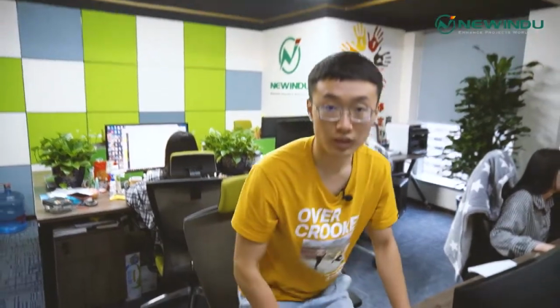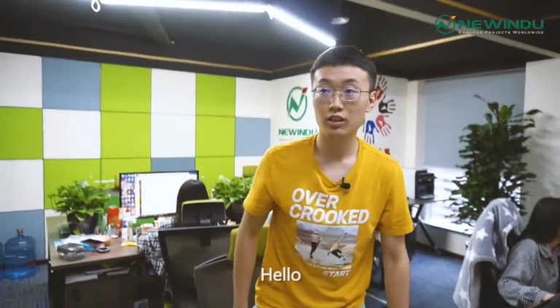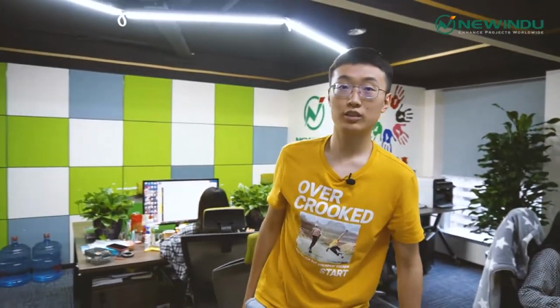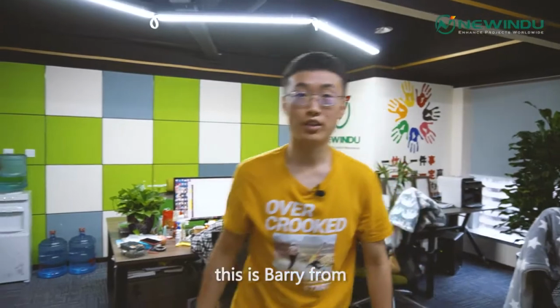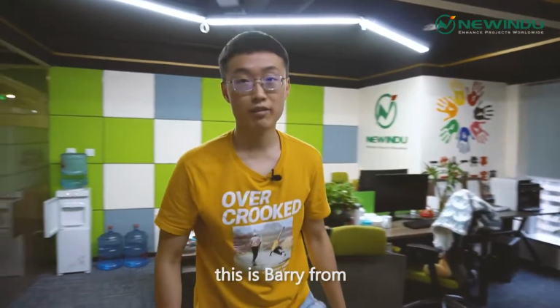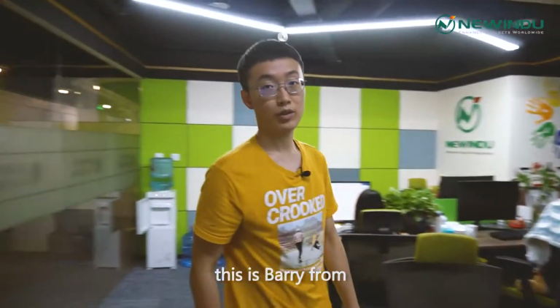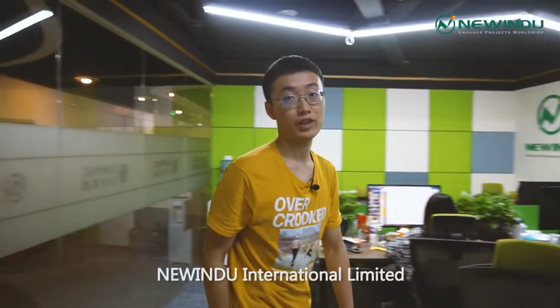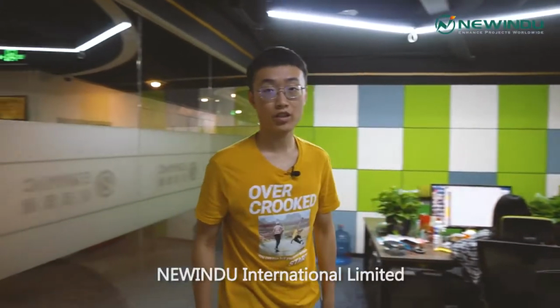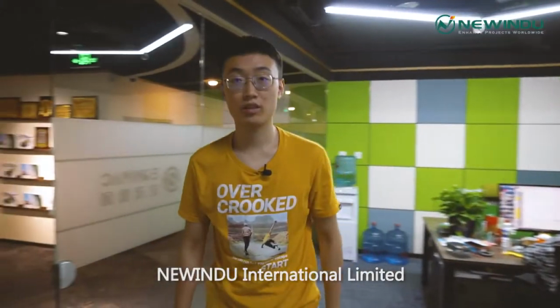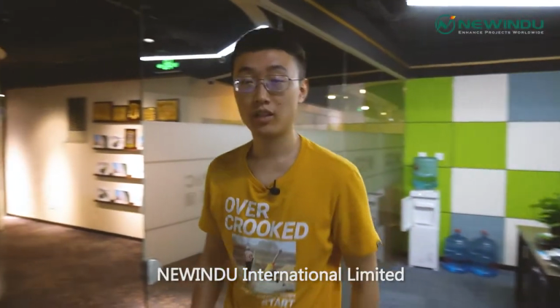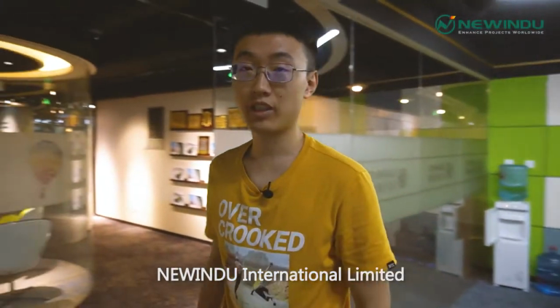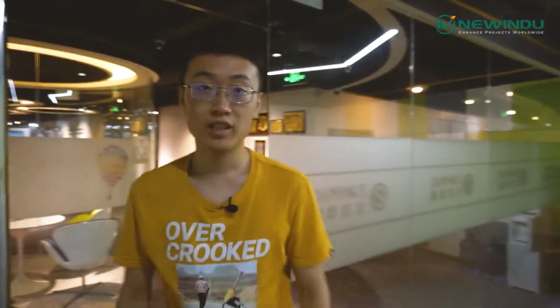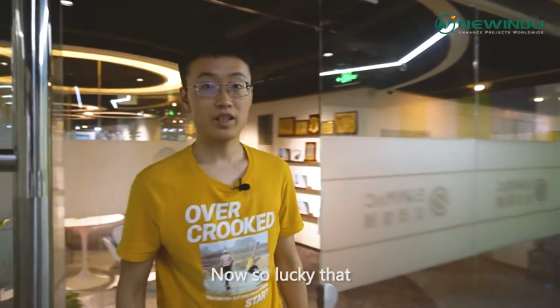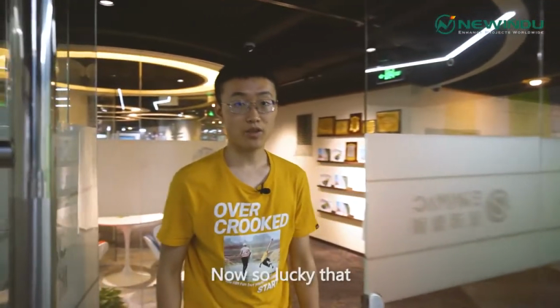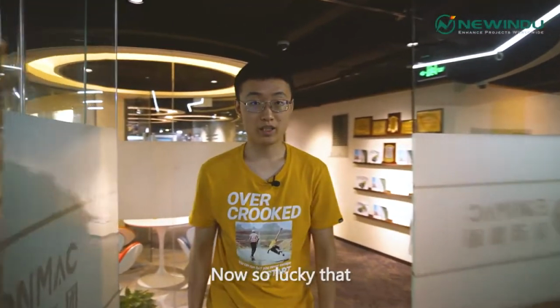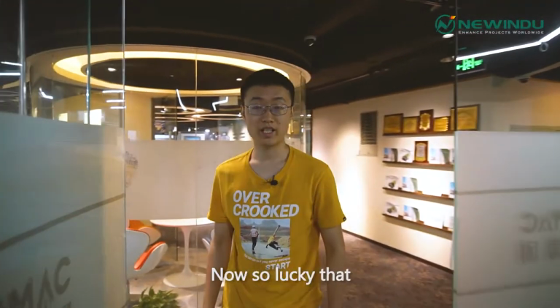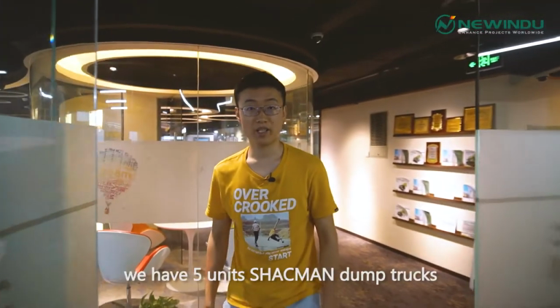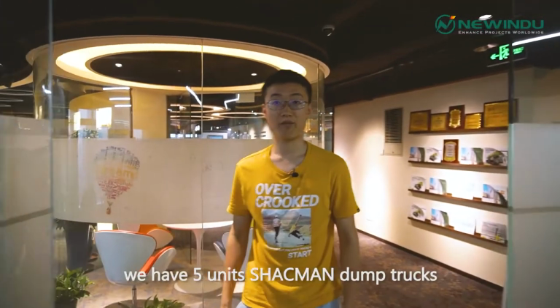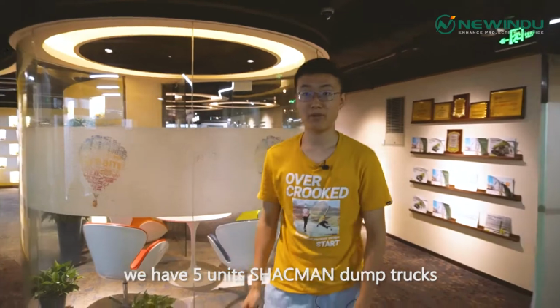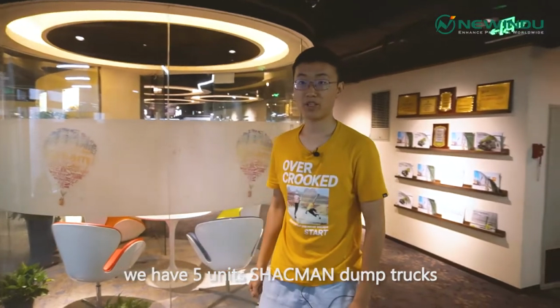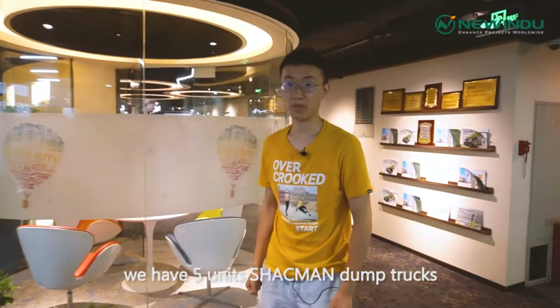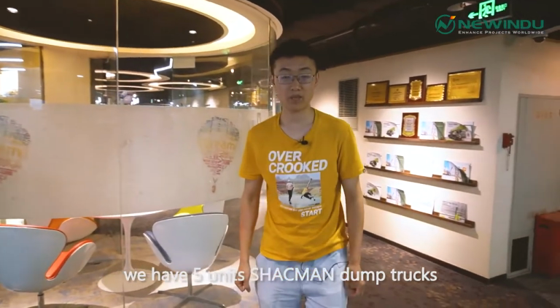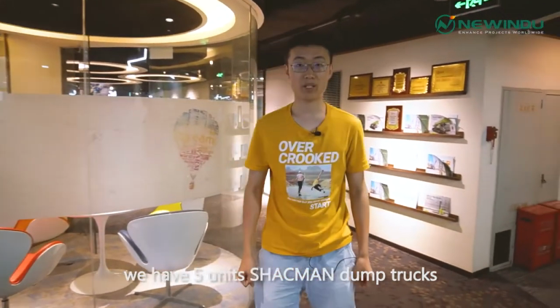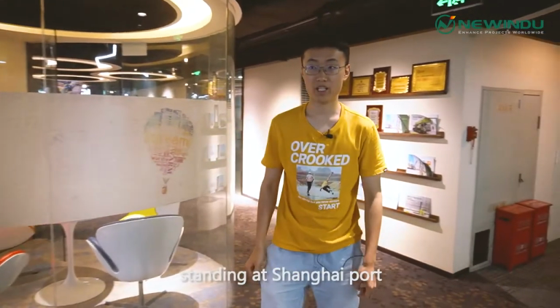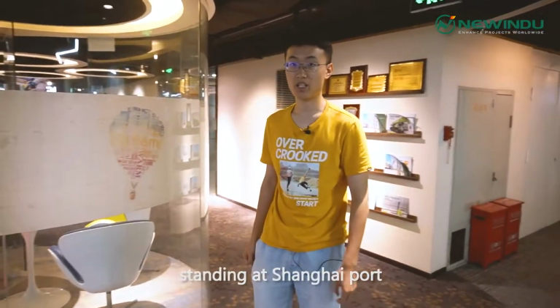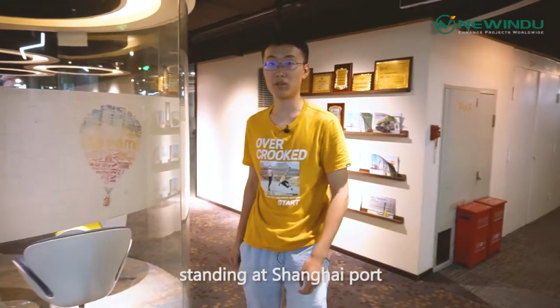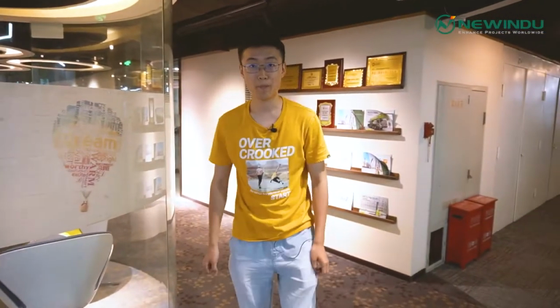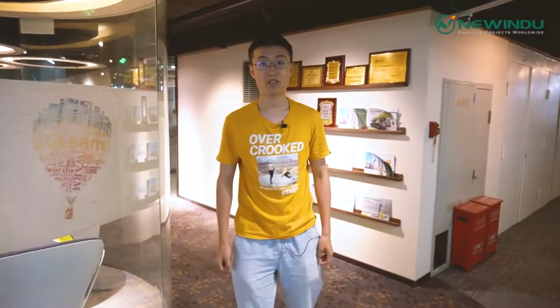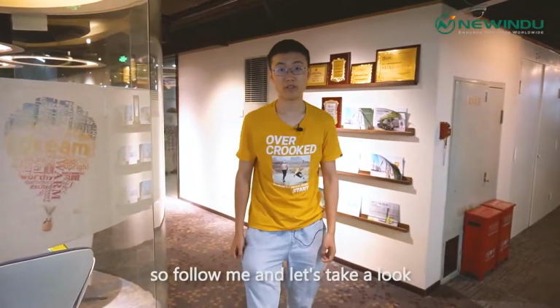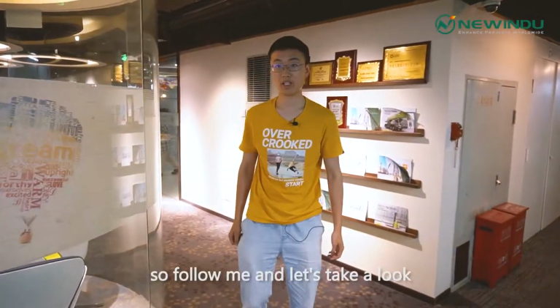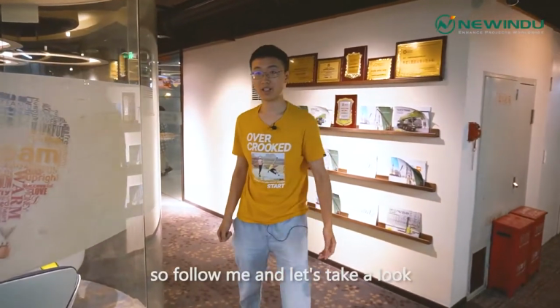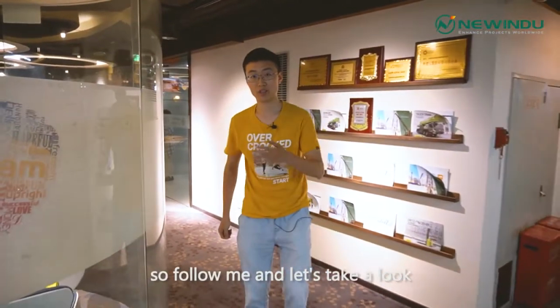Hello, this is Barry from New India International Limited. We are so lucky that we have five units of Sharkman dump trucks standing at Shanghai Port. Follow me and let's take a look.